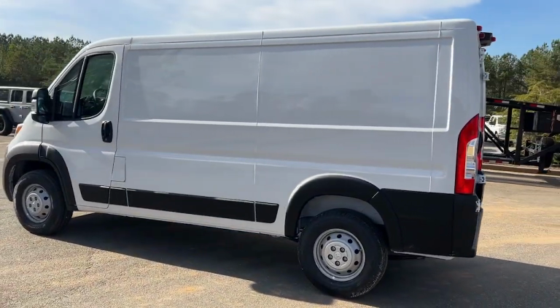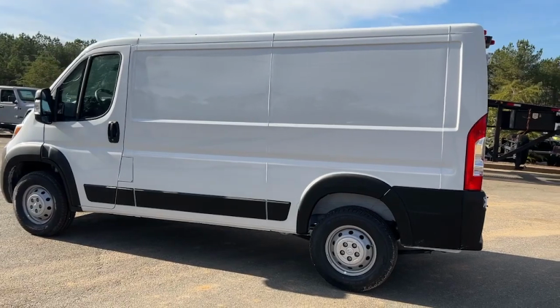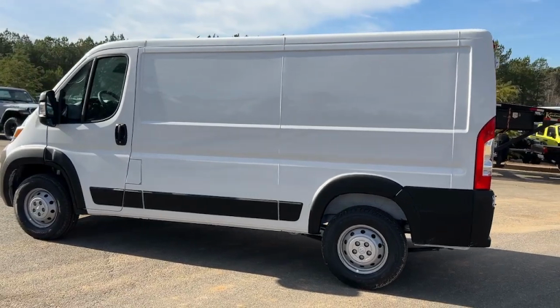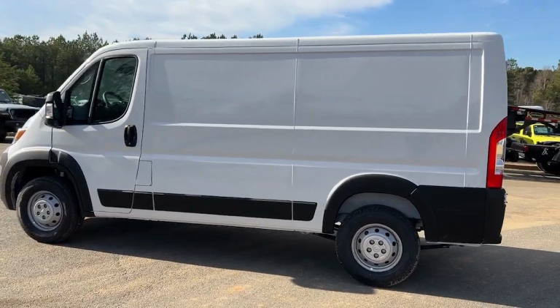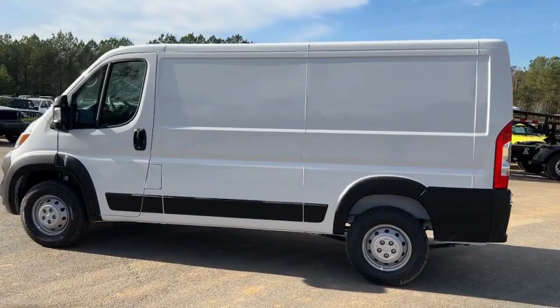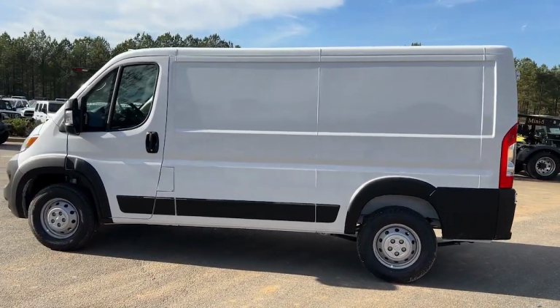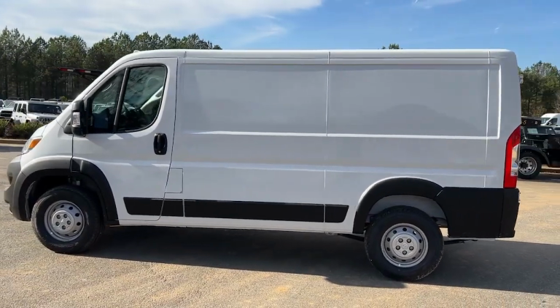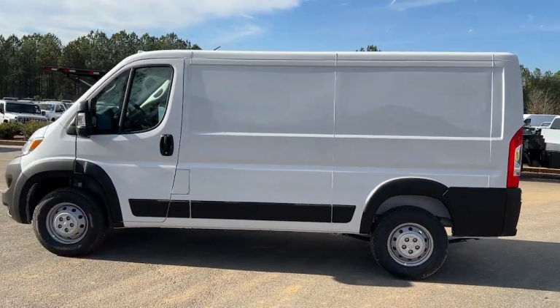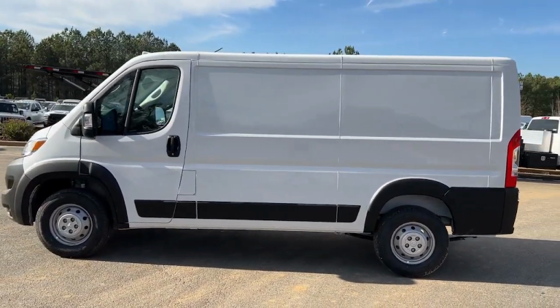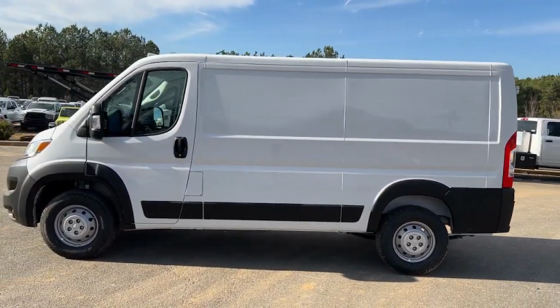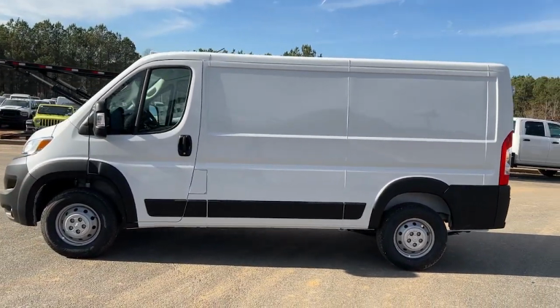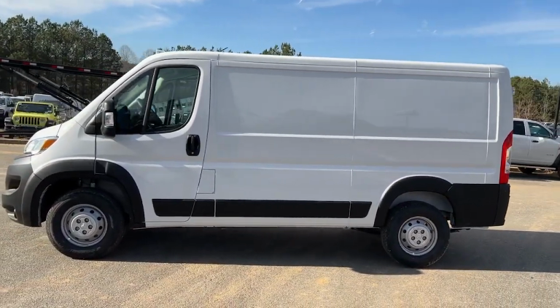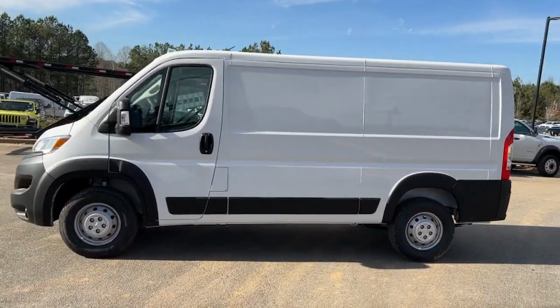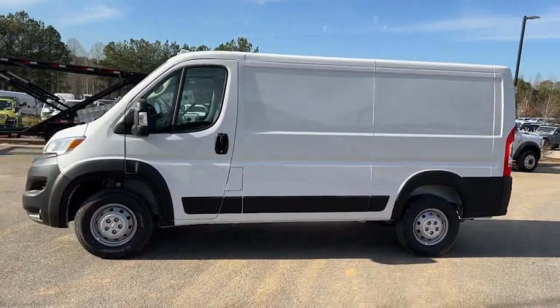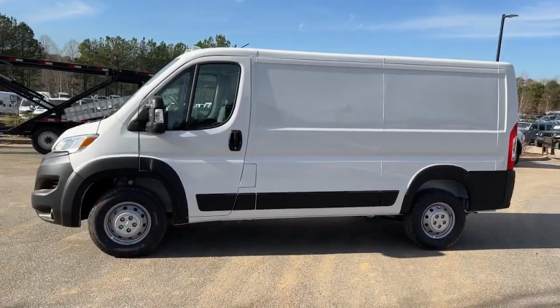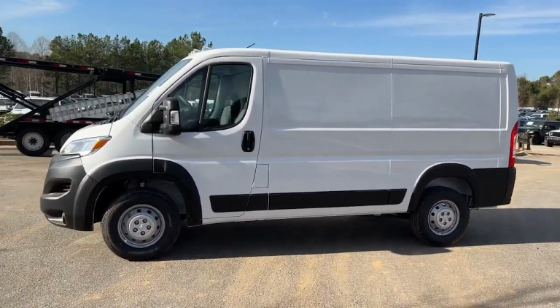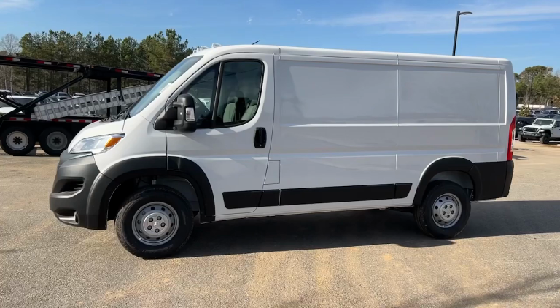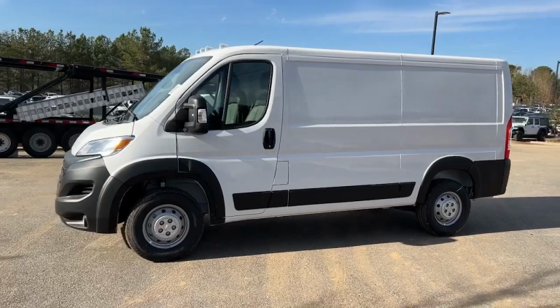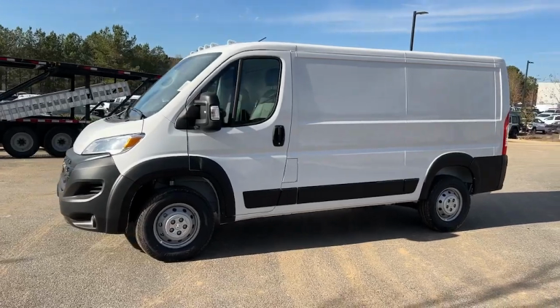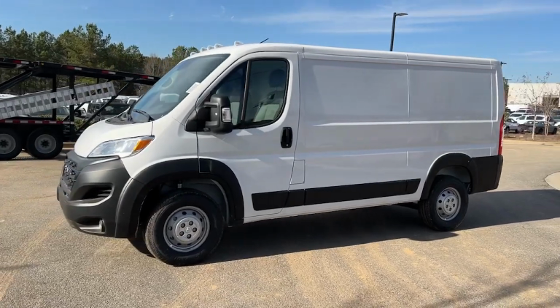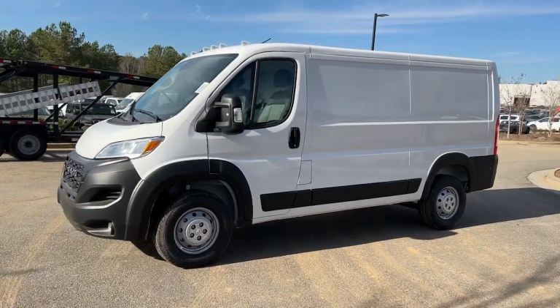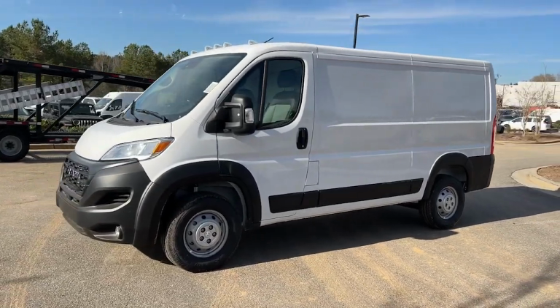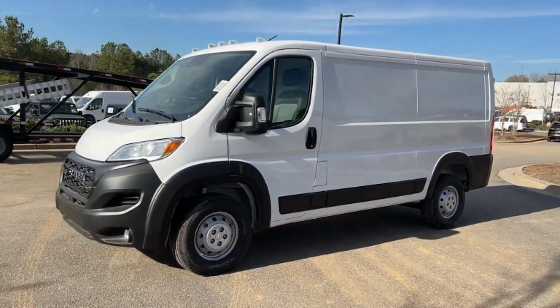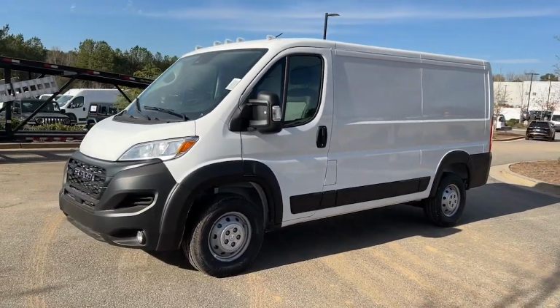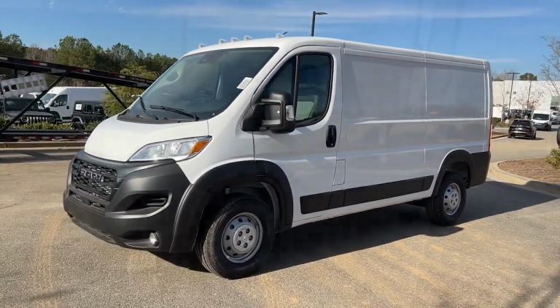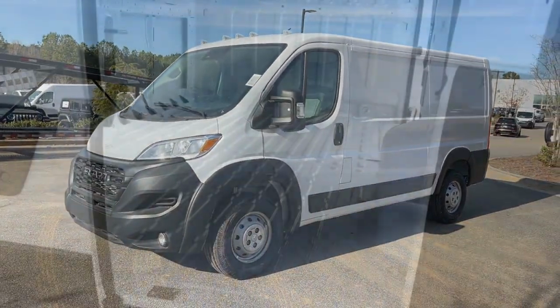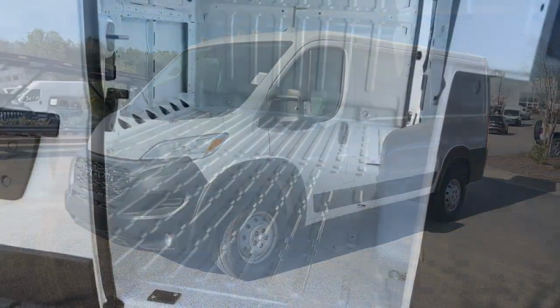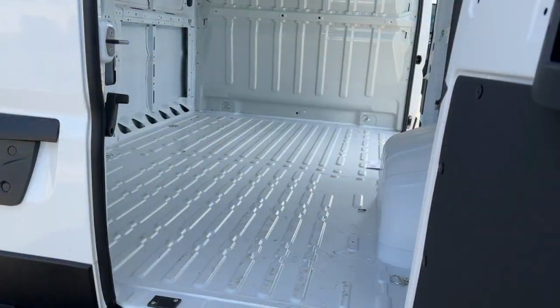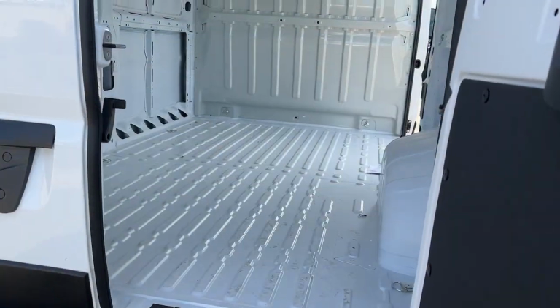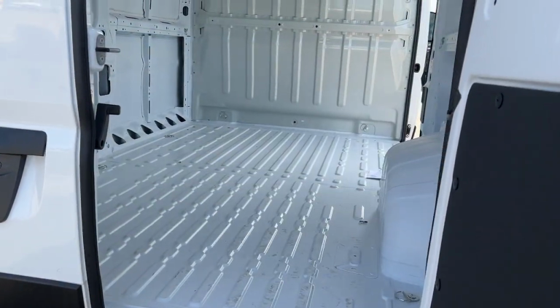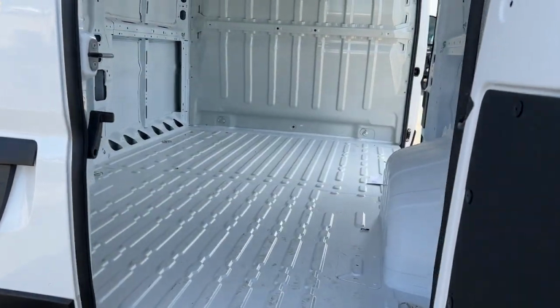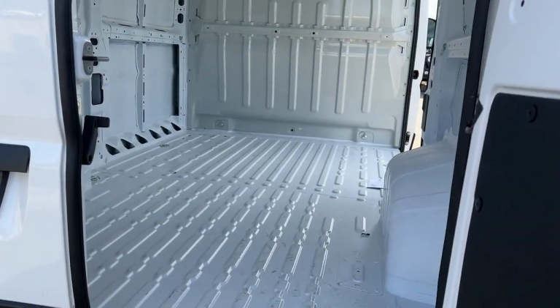Highly capable yet seriously comfortable, that's the Promaster 2500. See for yourself when you take it out for a test drive. Our professional staff looks forward to giving you excellent service.